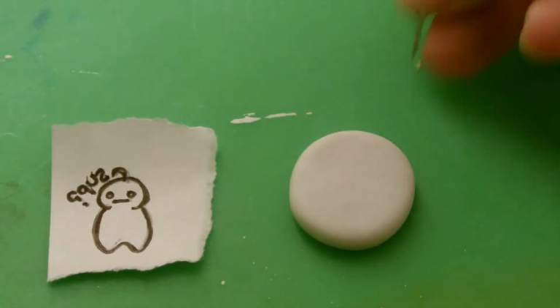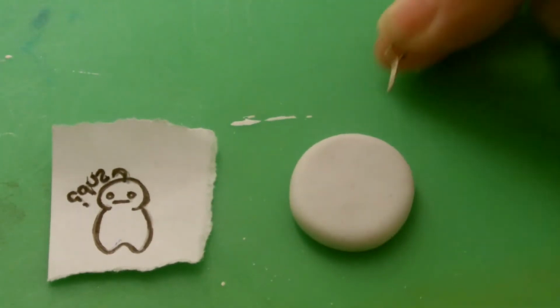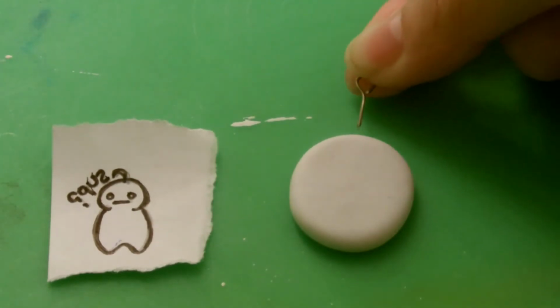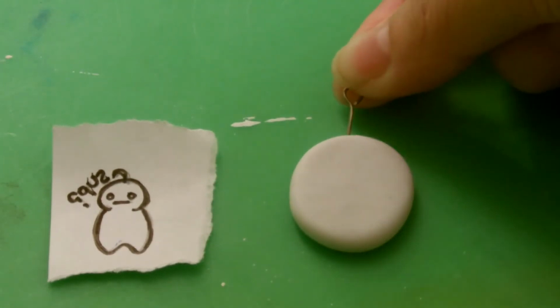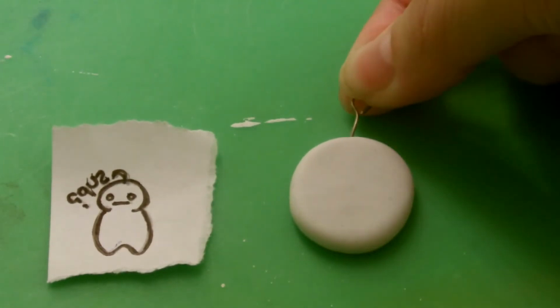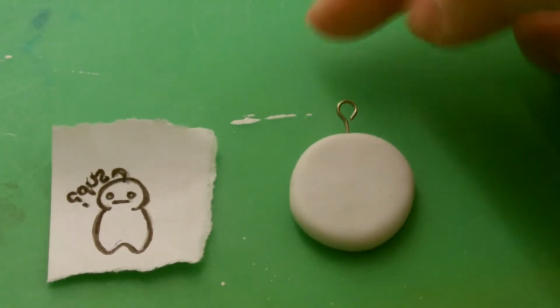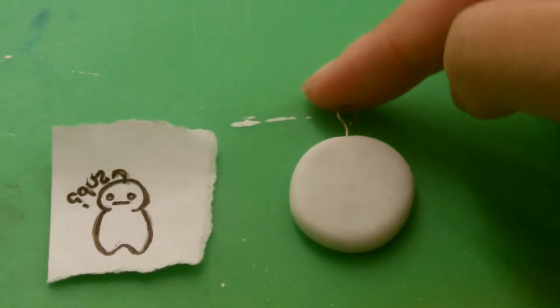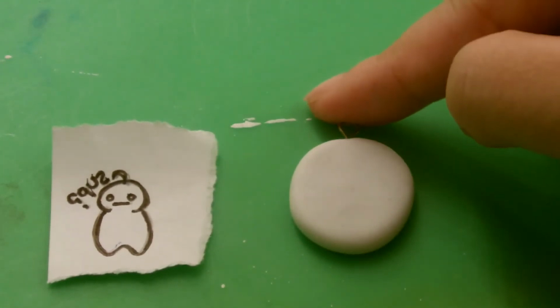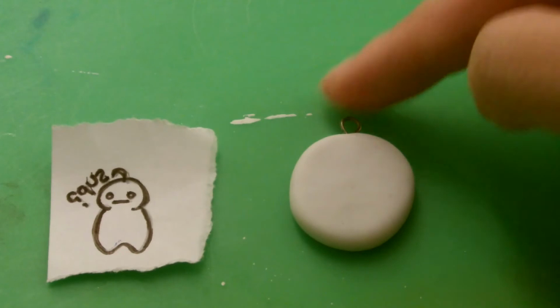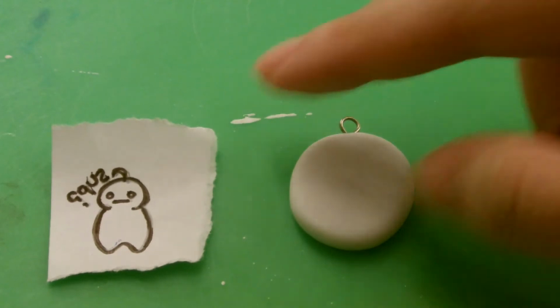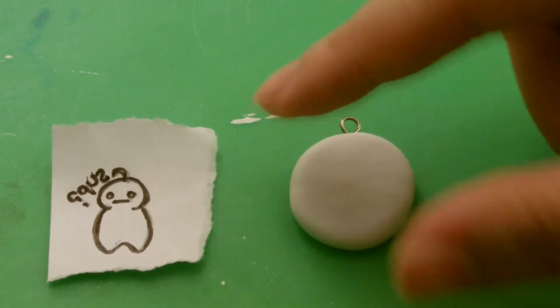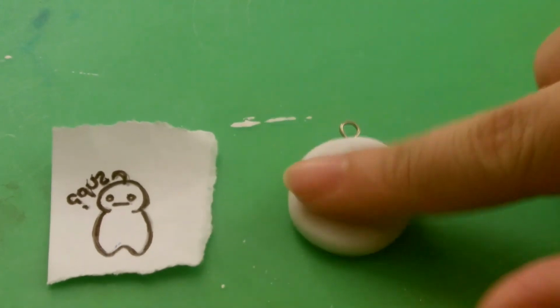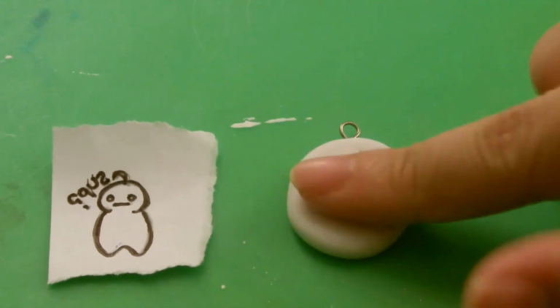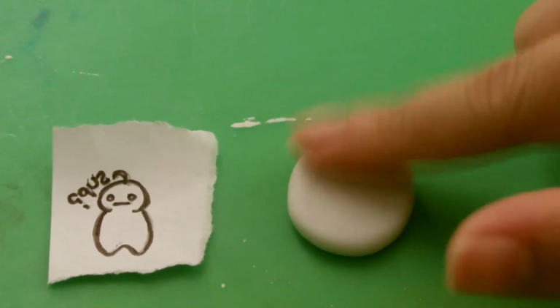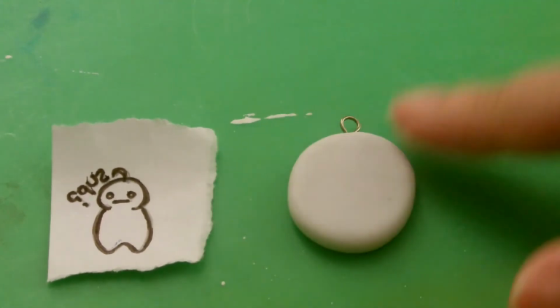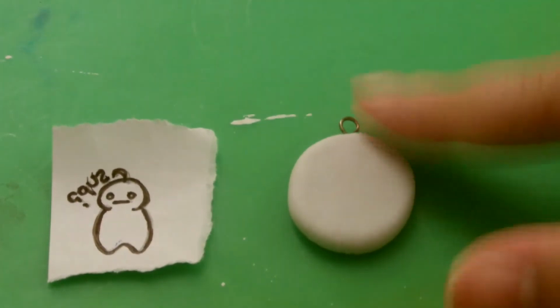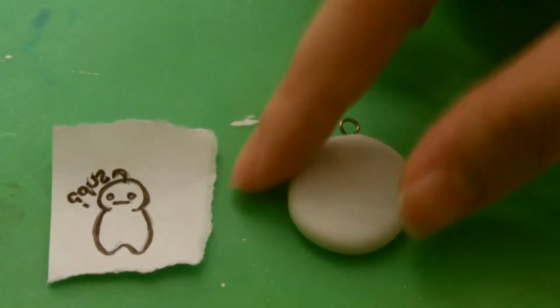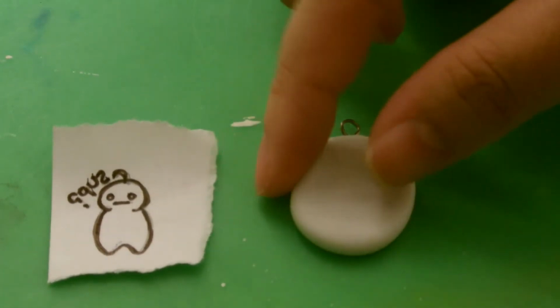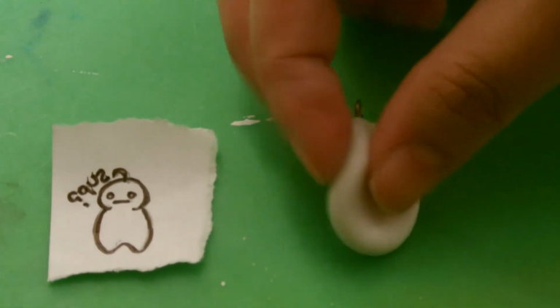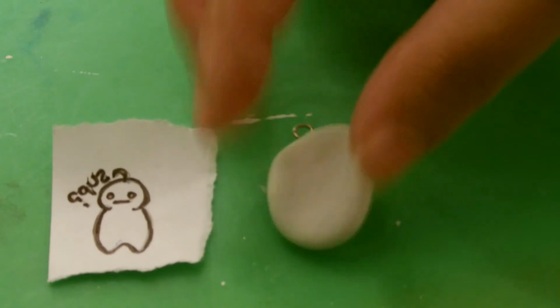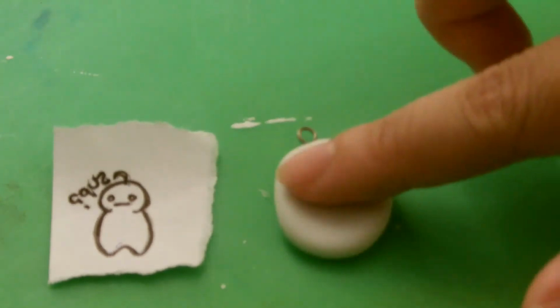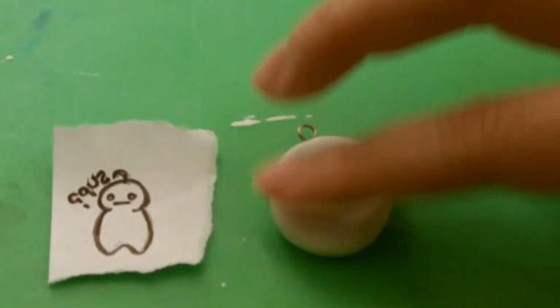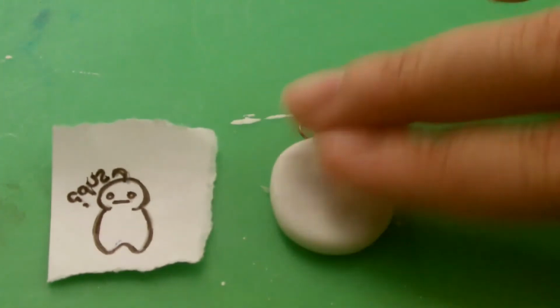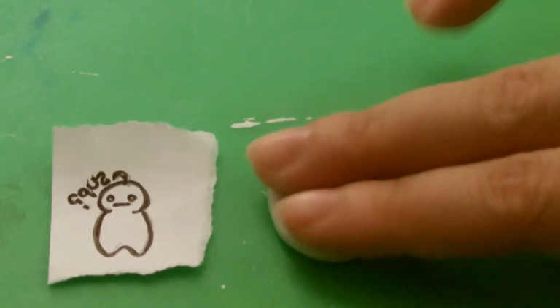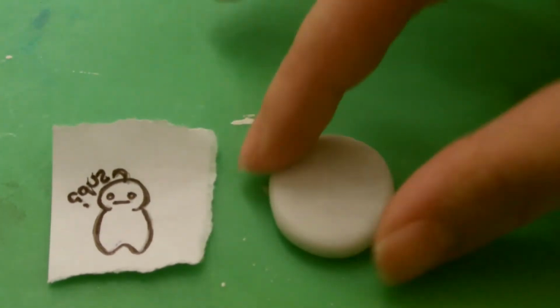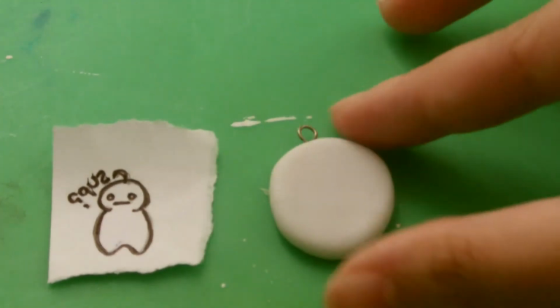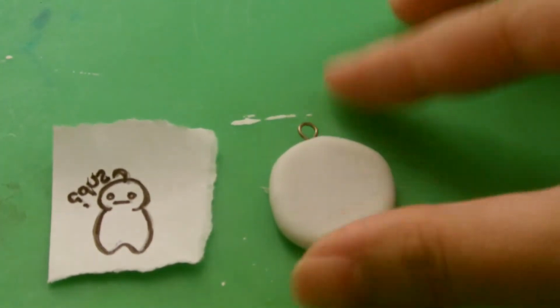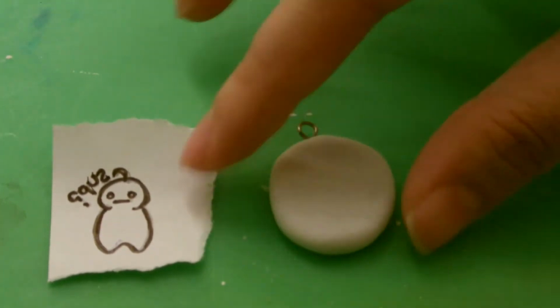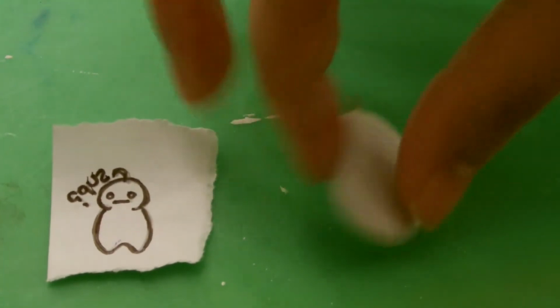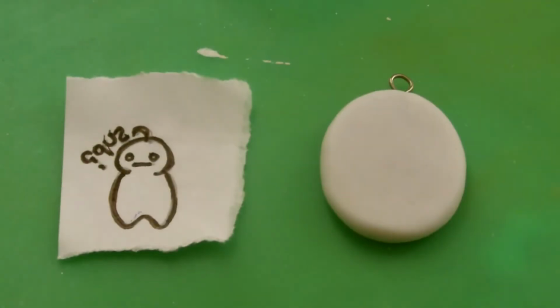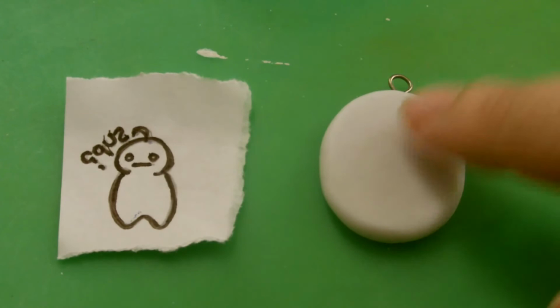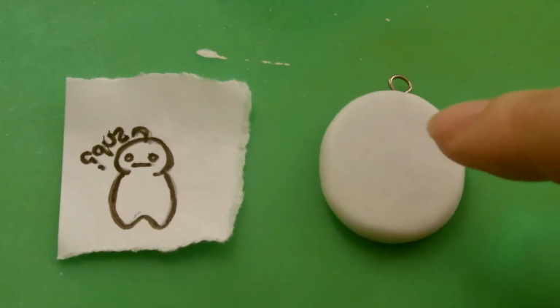I'm still going to take my eye pin and stick it in the top because I want to turn this into a charm once I'm done. Just continue pressing it down and make sure your cold porcelain doesn't stick to your surface or your other clay.